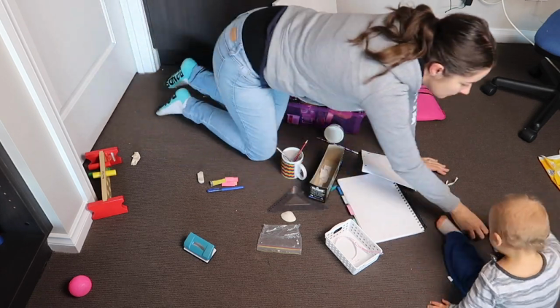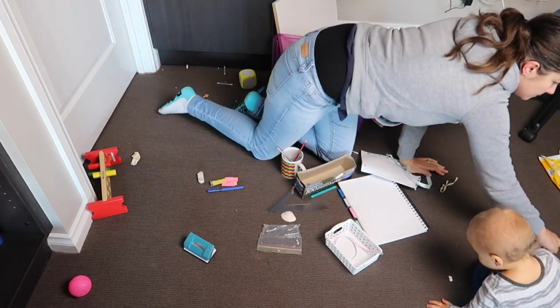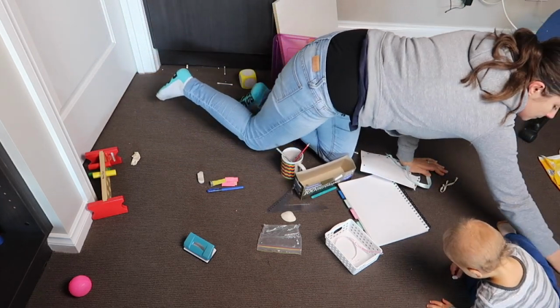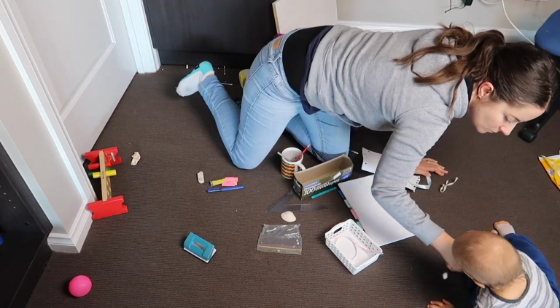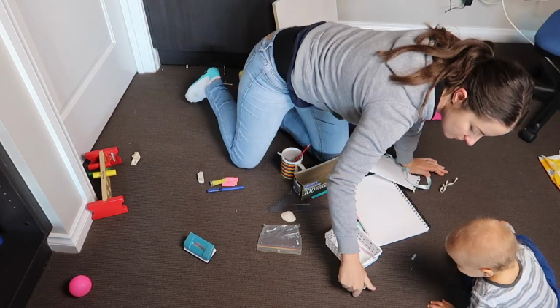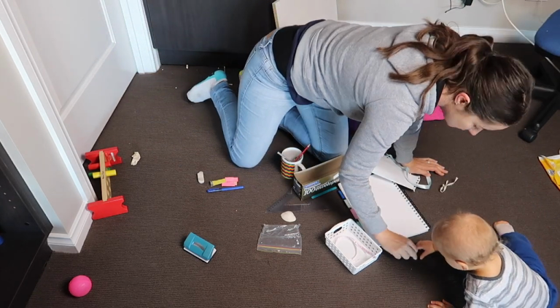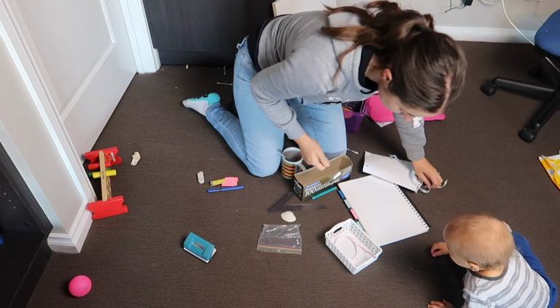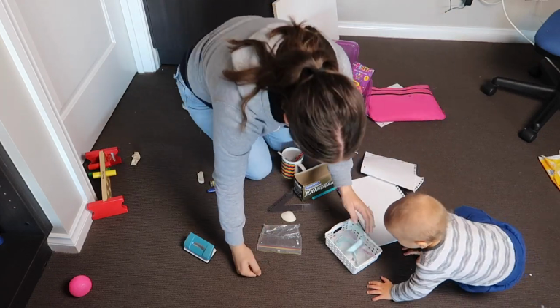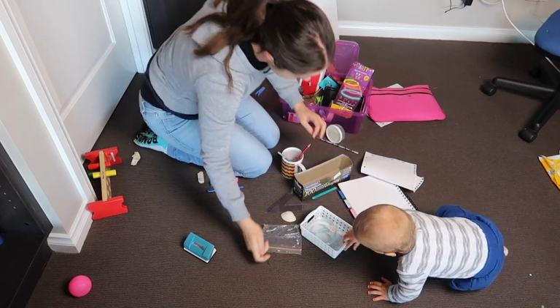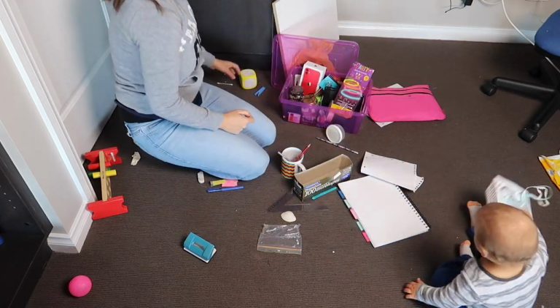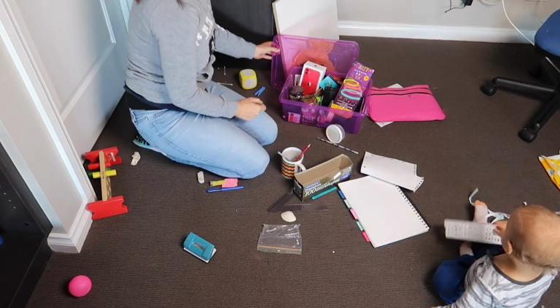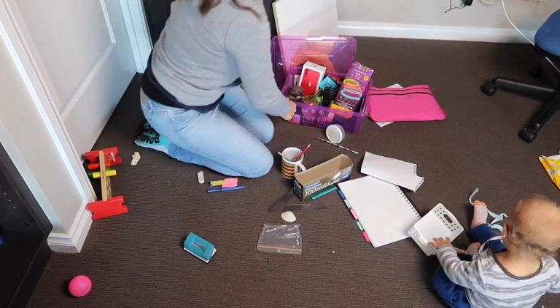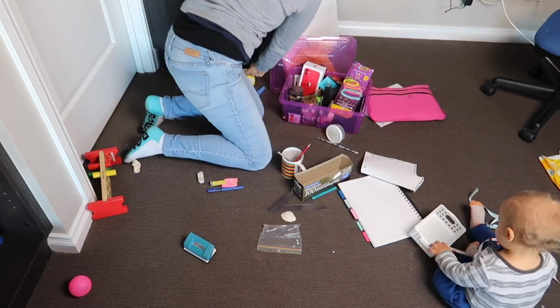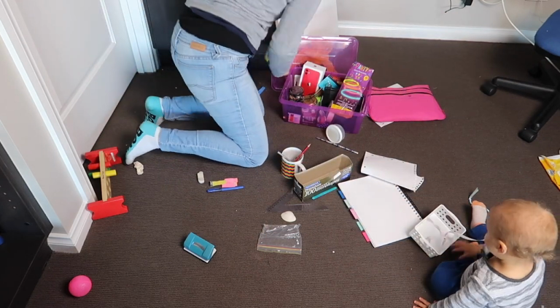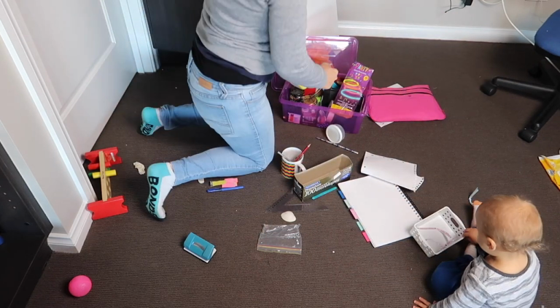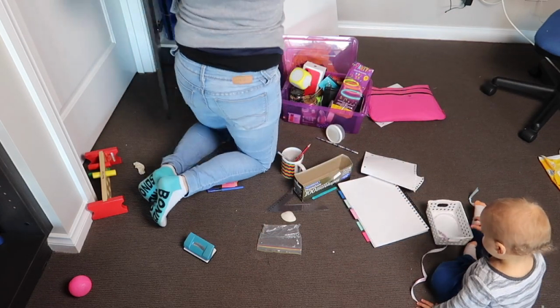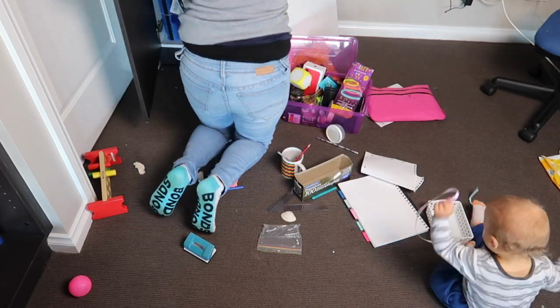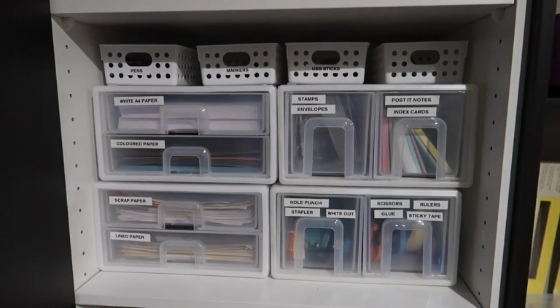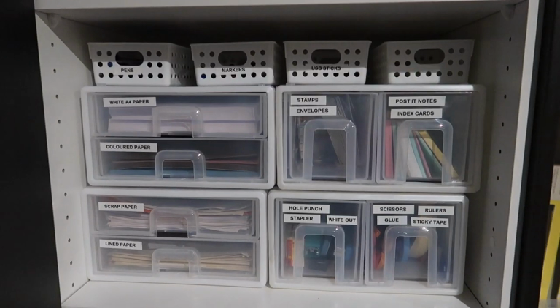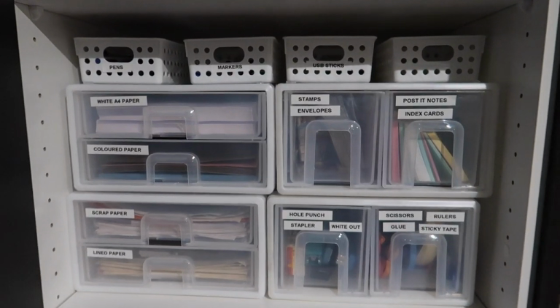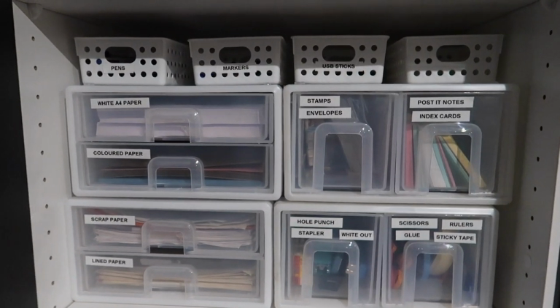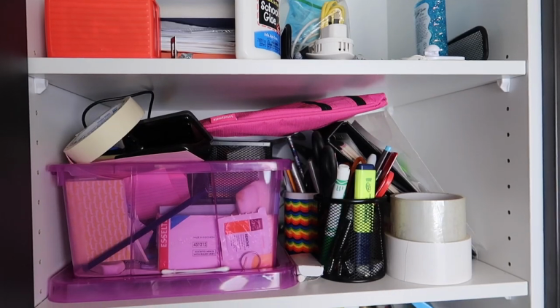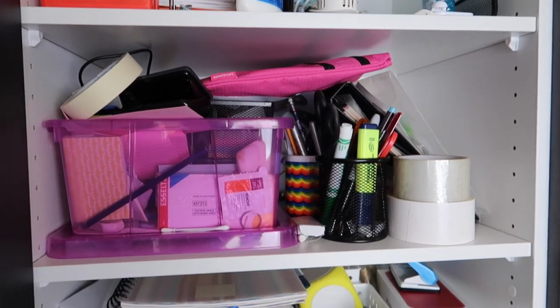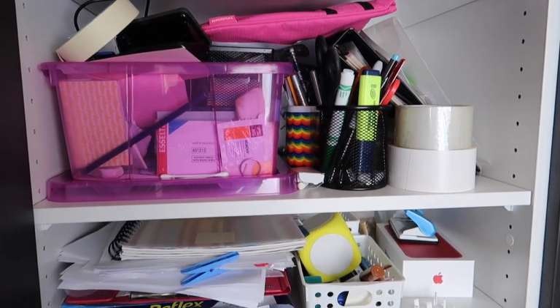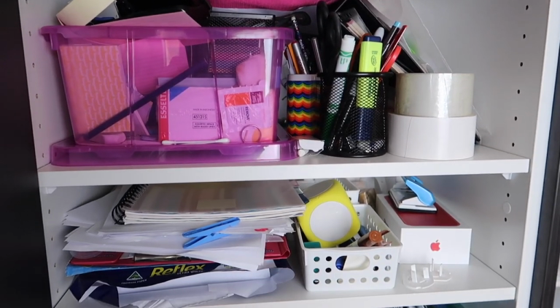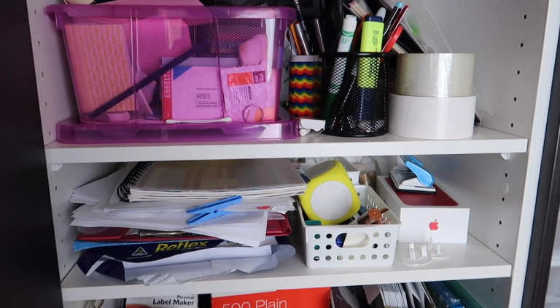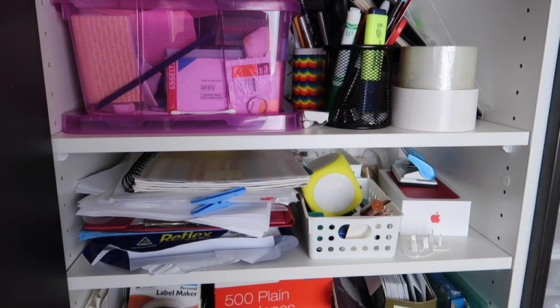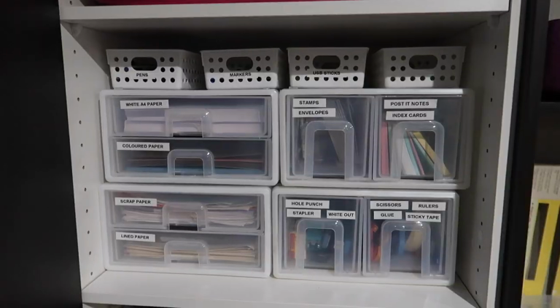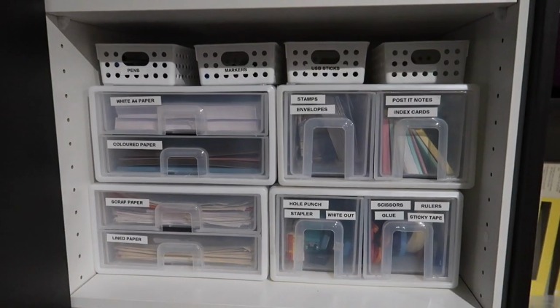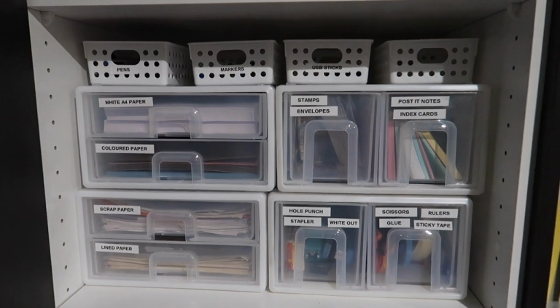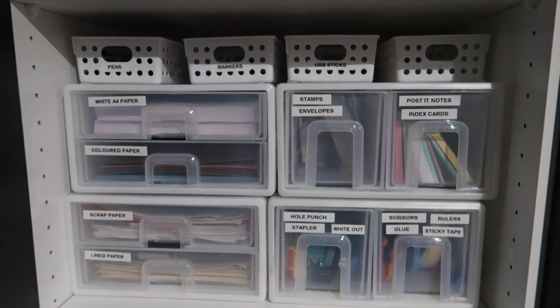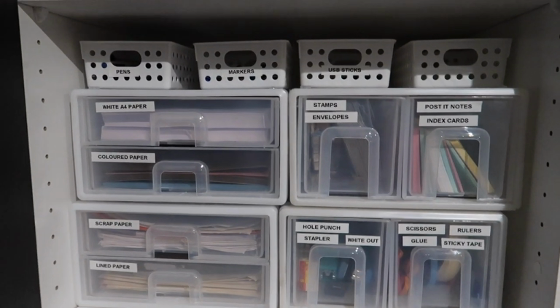I ran out of time that day so I ended up labeling the drawers and plastic containers at another time. As you can see, they're nice clear labels — the large font from the label maker. And here is the before, and how satisfying is this after!